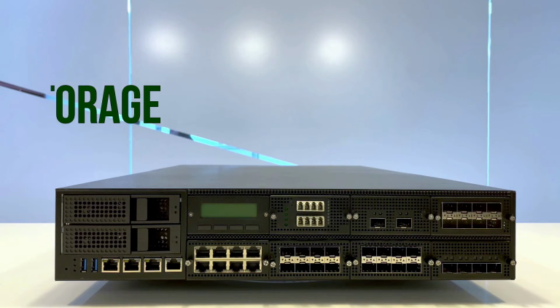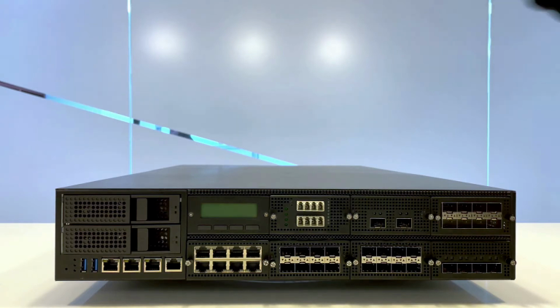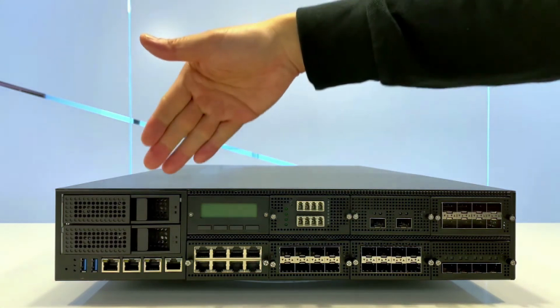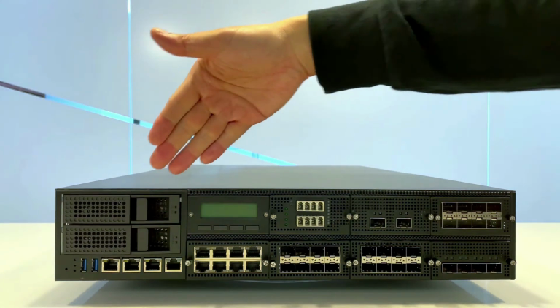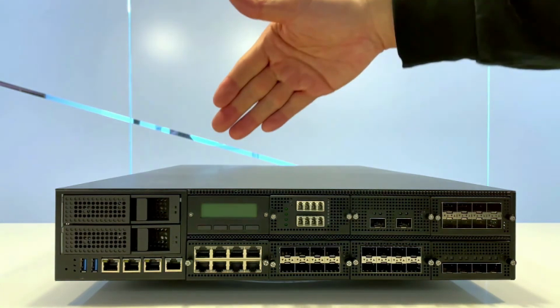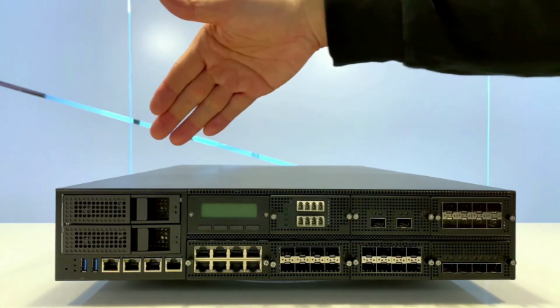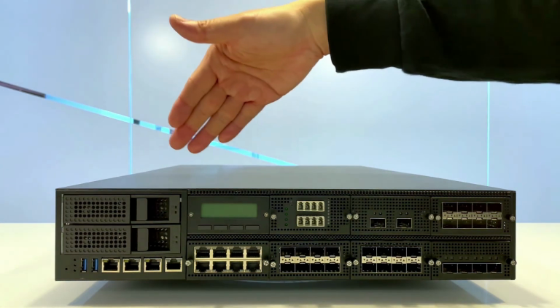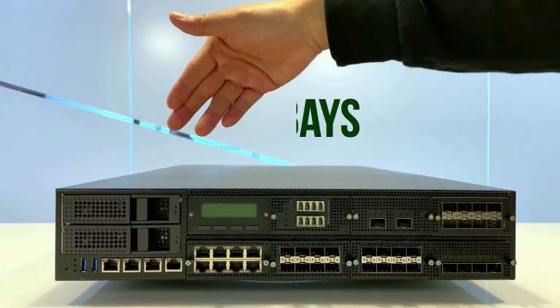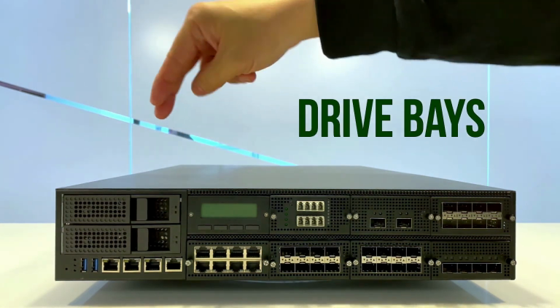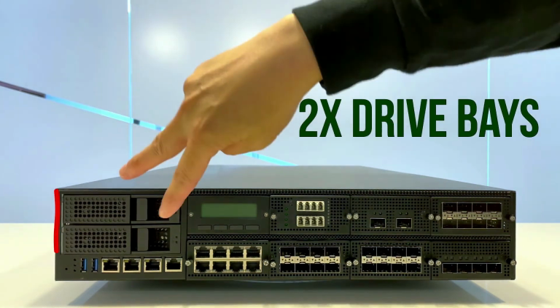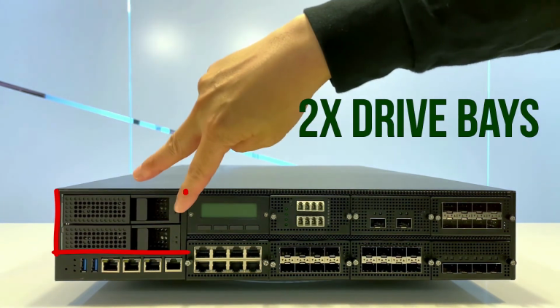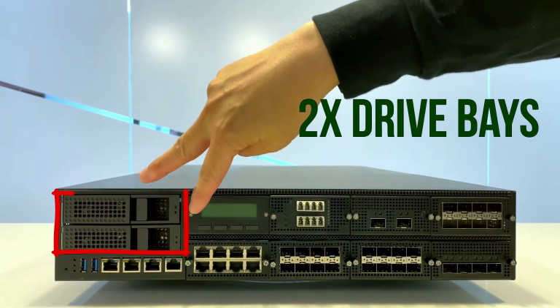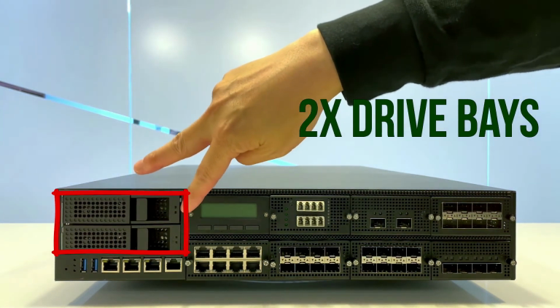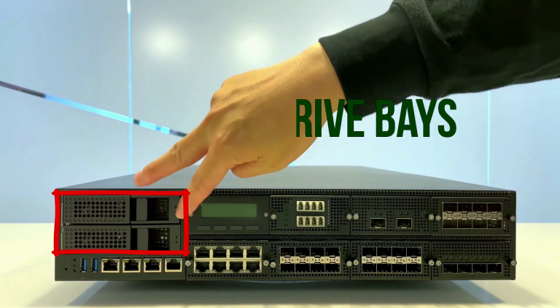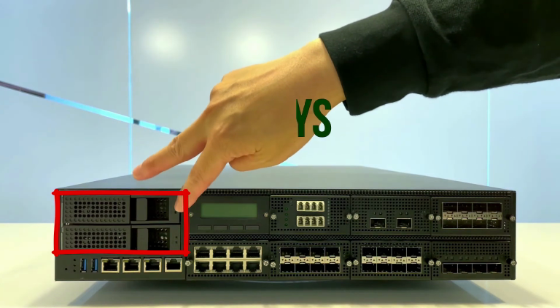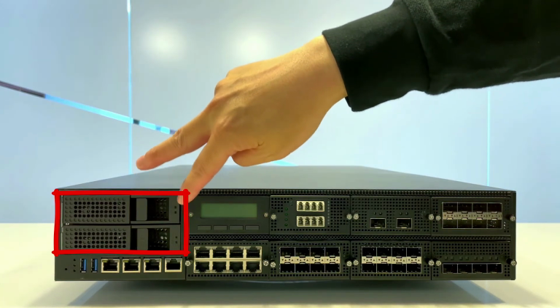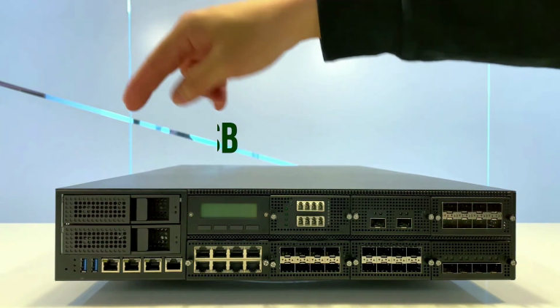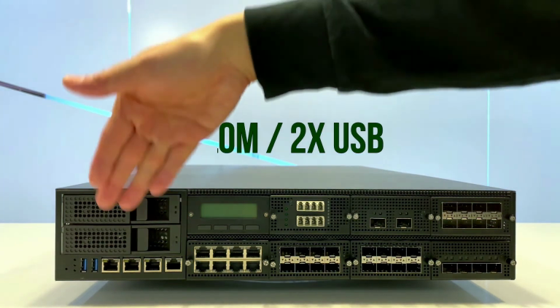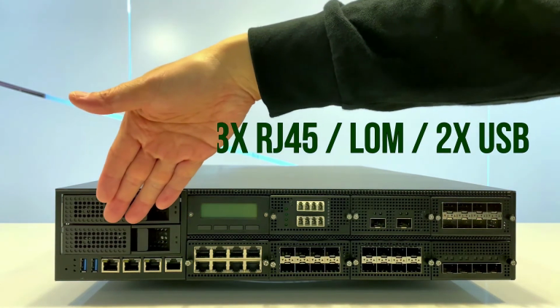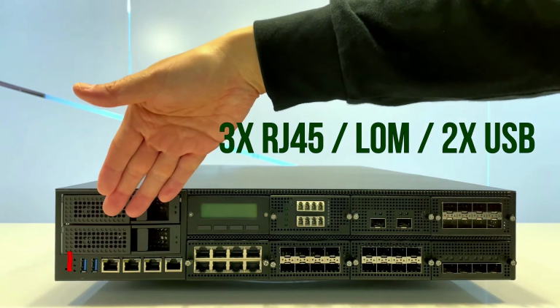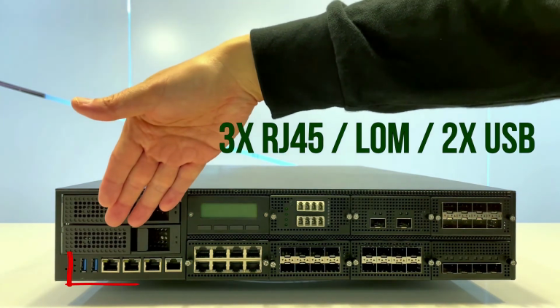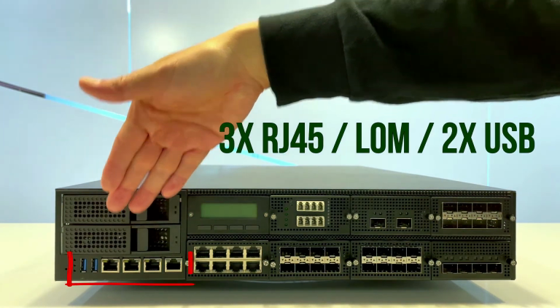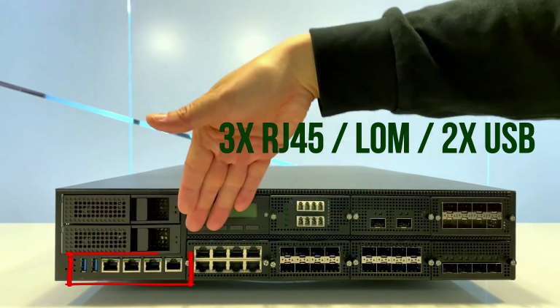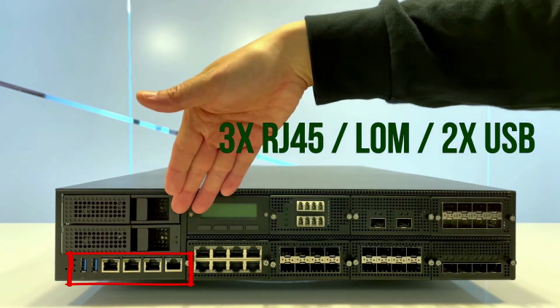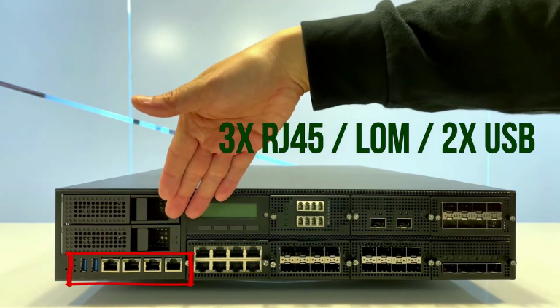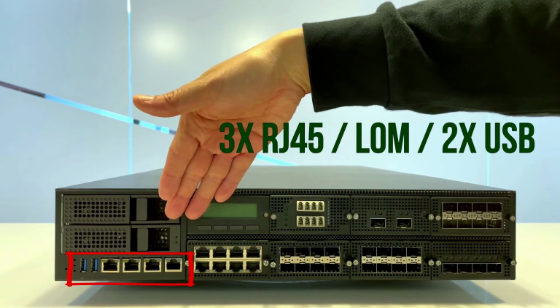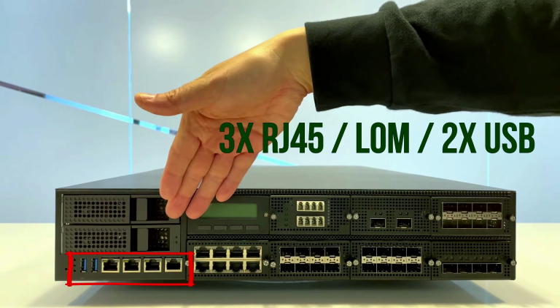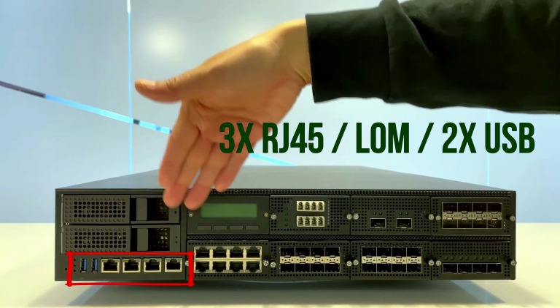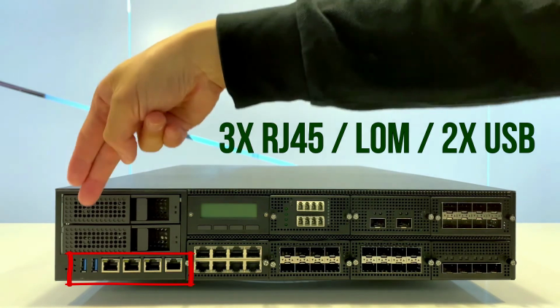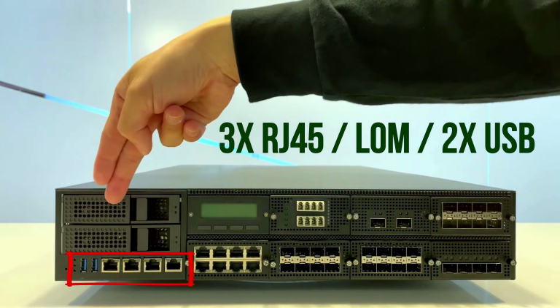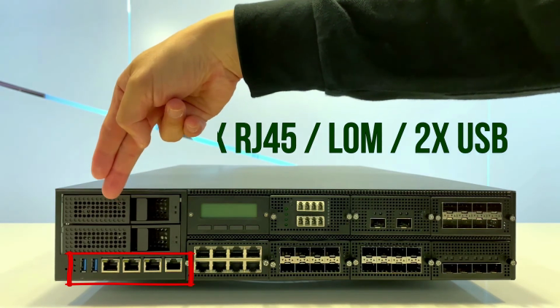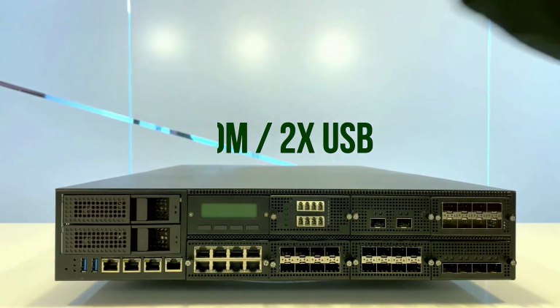On the left-hand side, as you can see, we support up to 2 3.5-inch HDDs and 3 RJ45 copper ports, 1 RJ45 console, and 2 USB 3.0 ports.